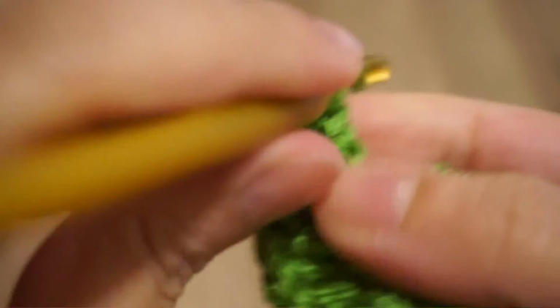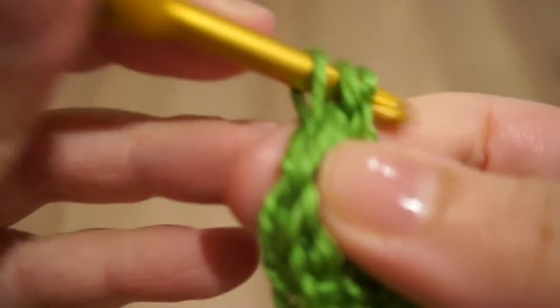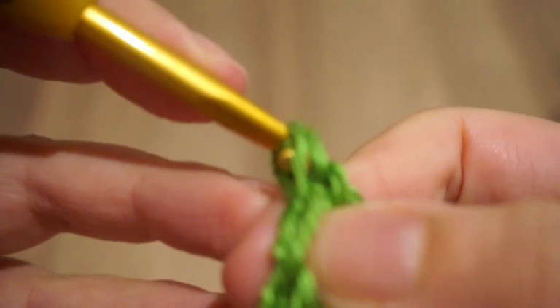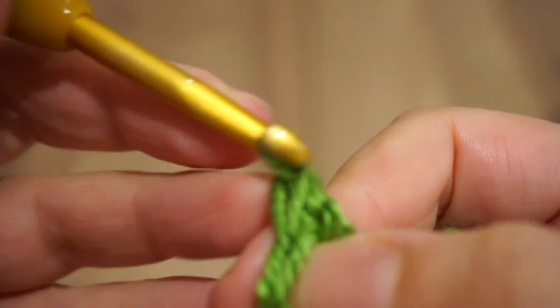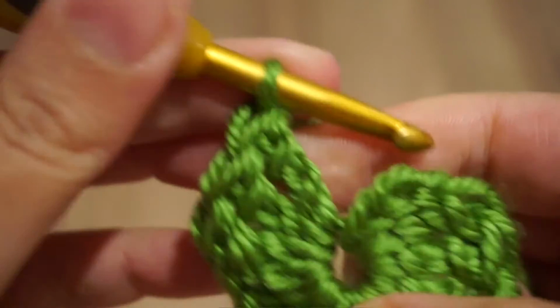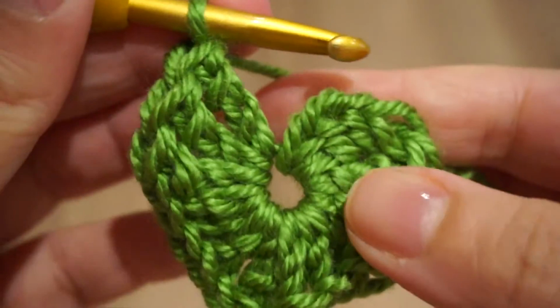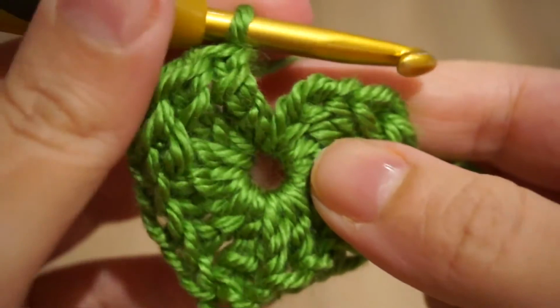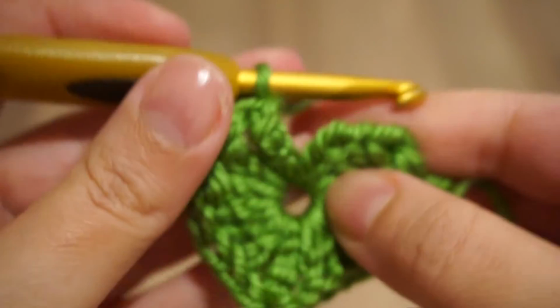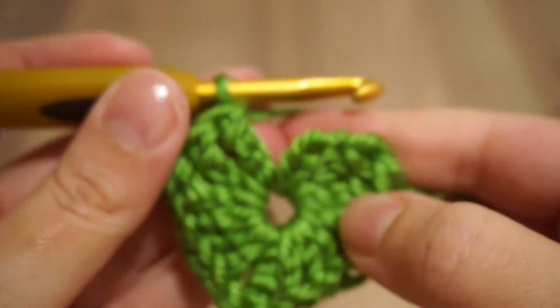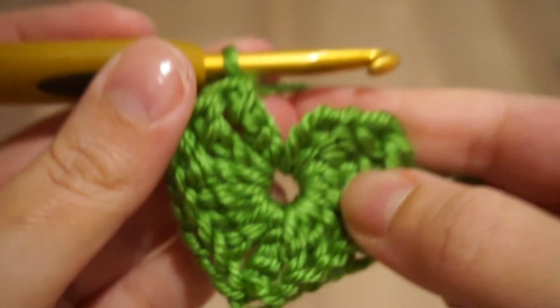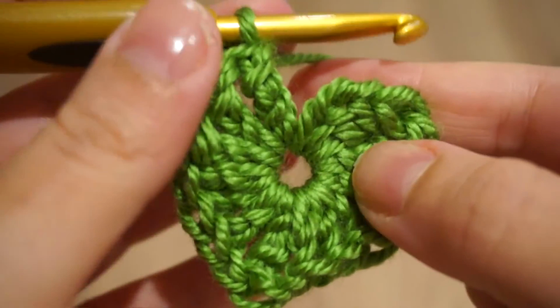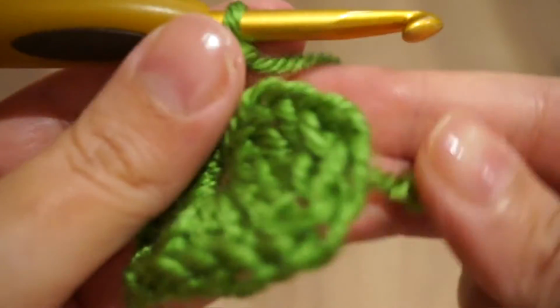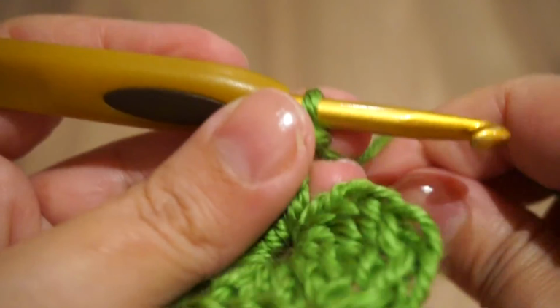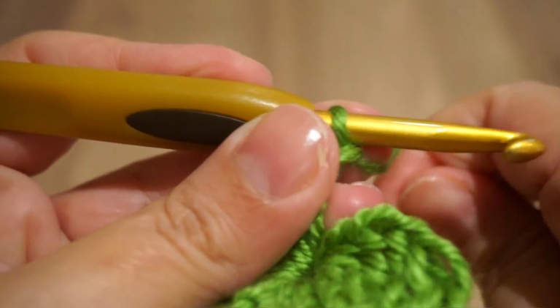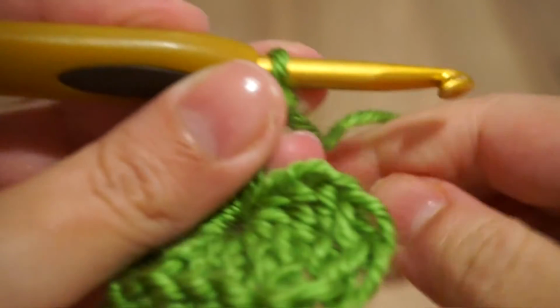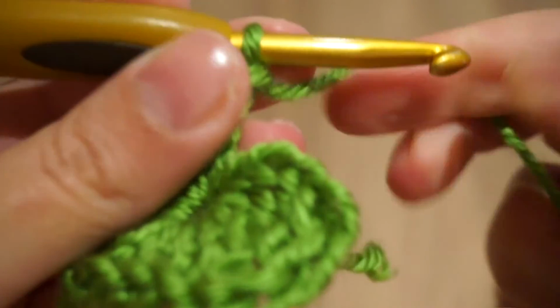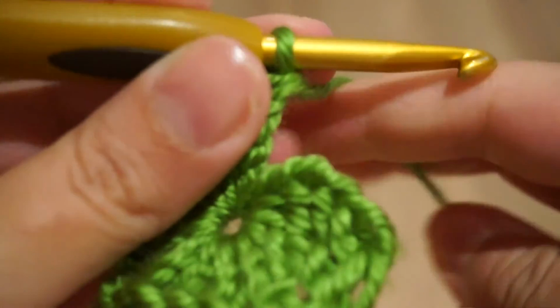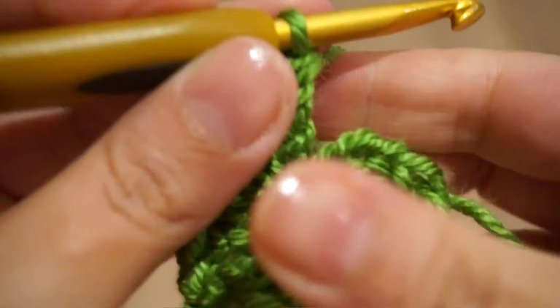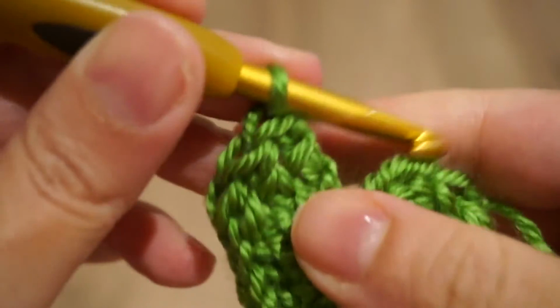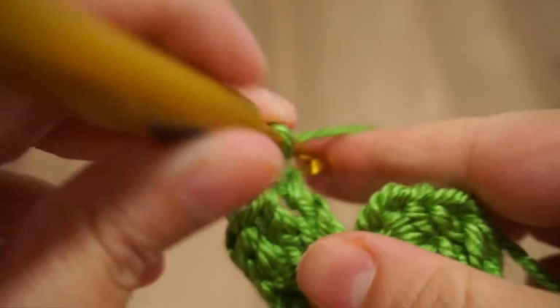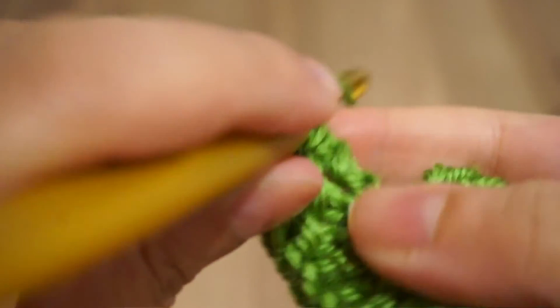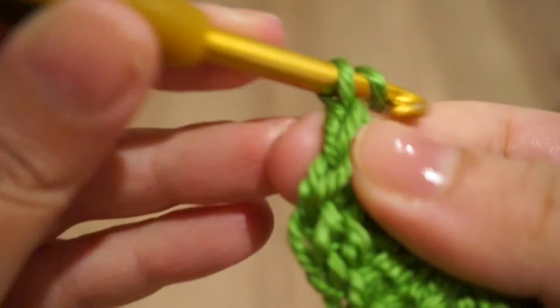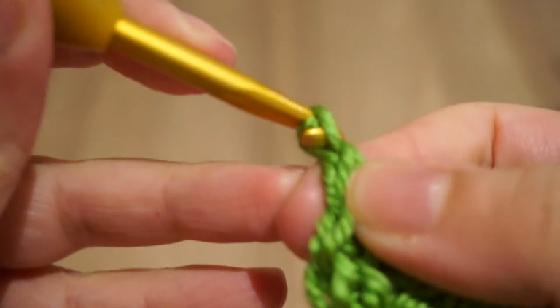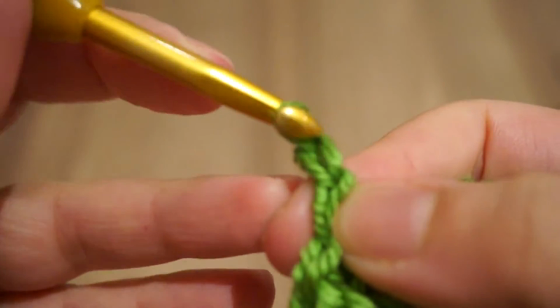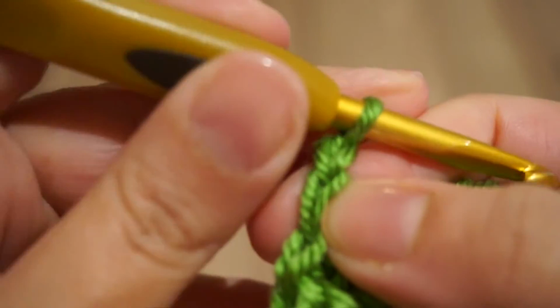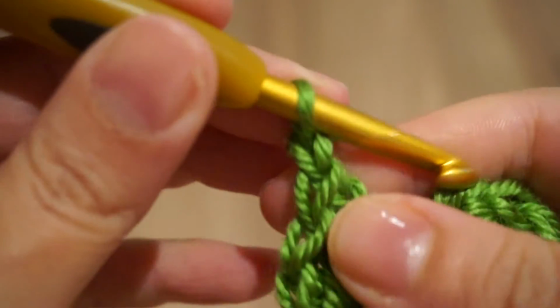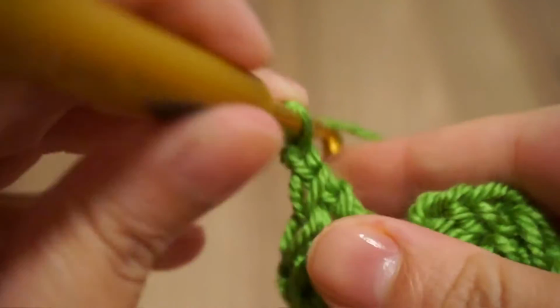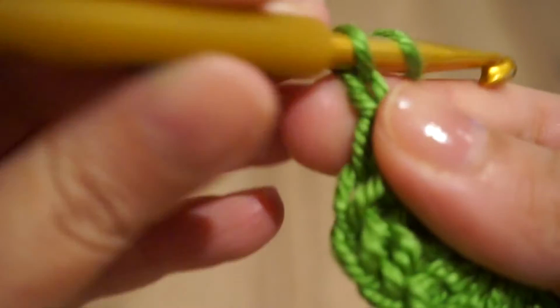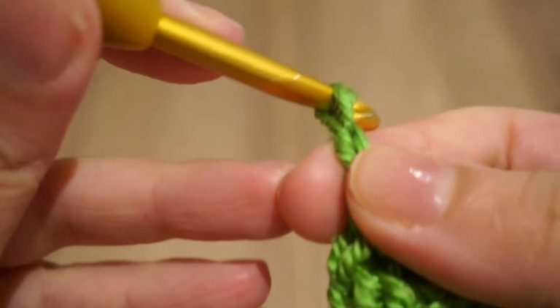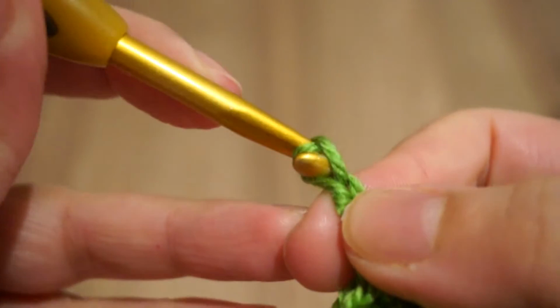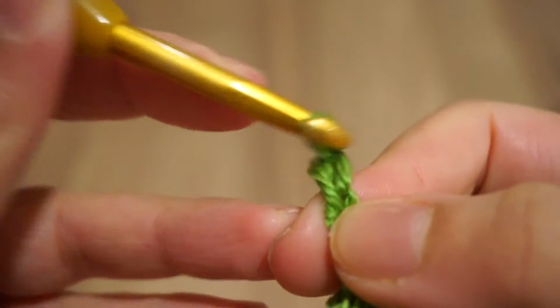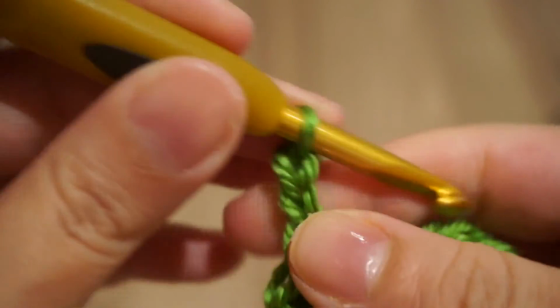And at the end we will chain three and we will slip stitch in the beginning of our work to close the heart.